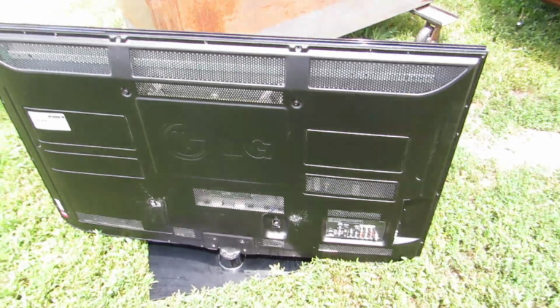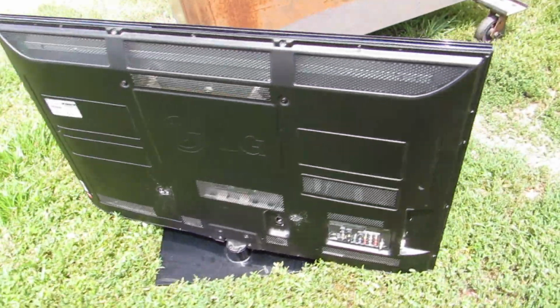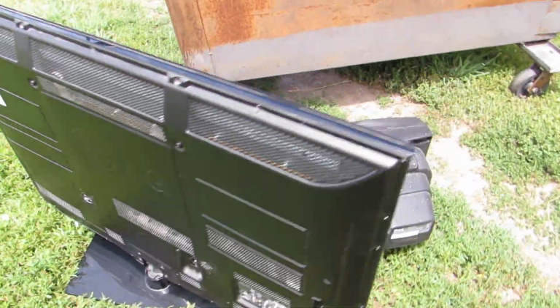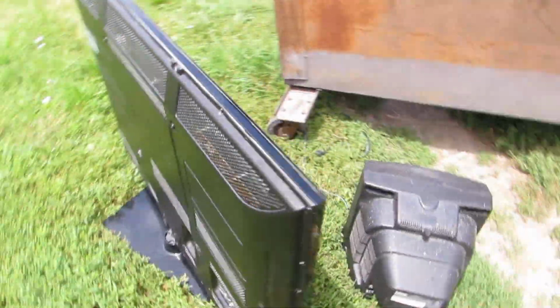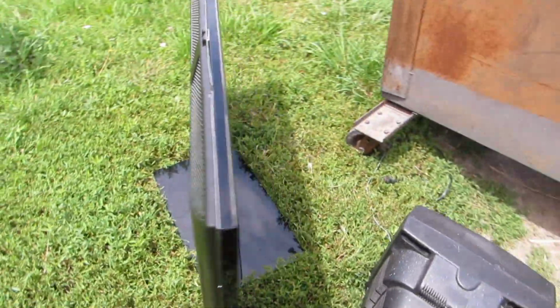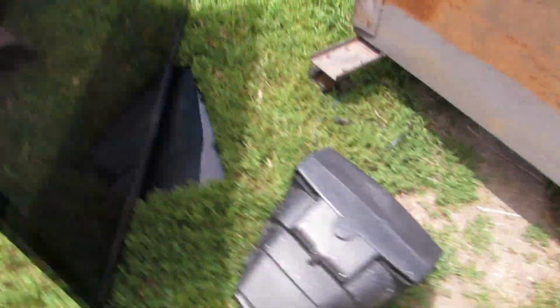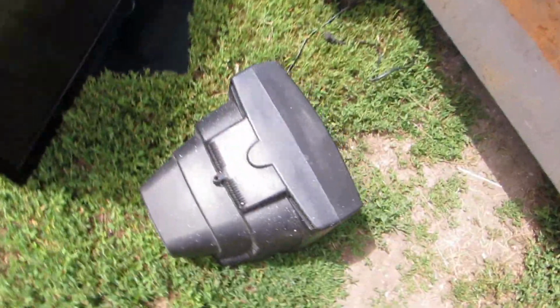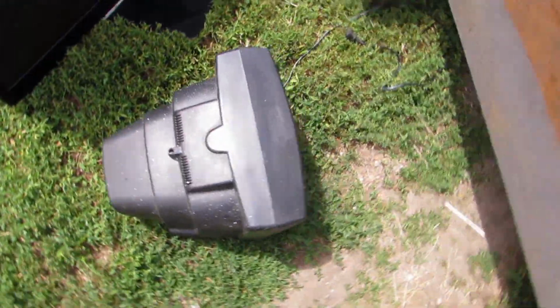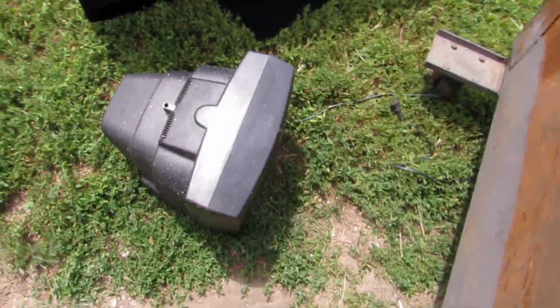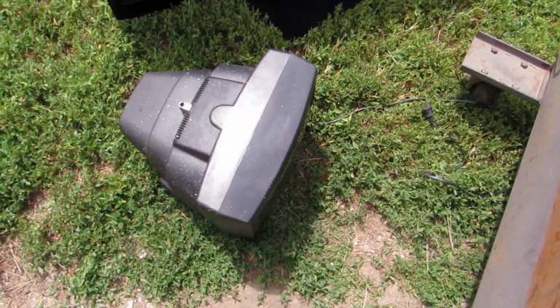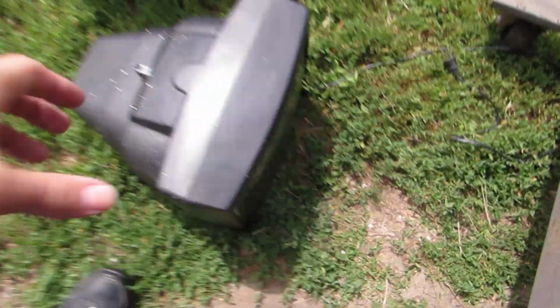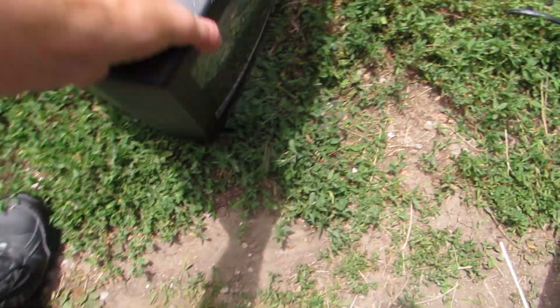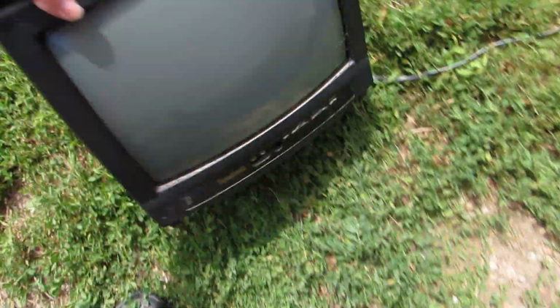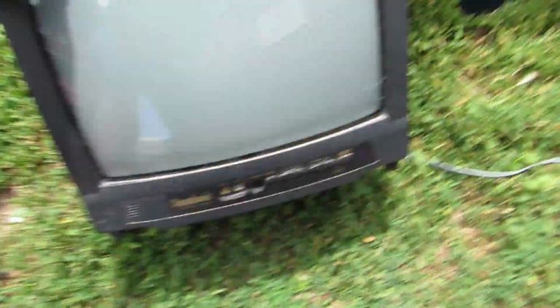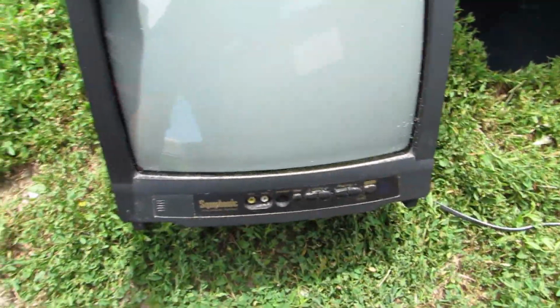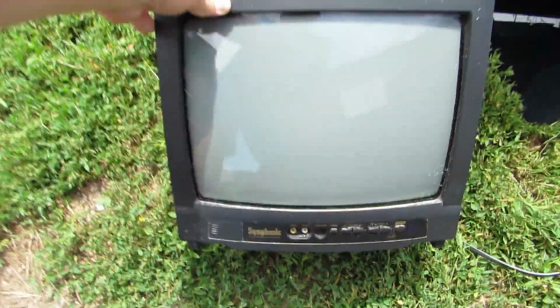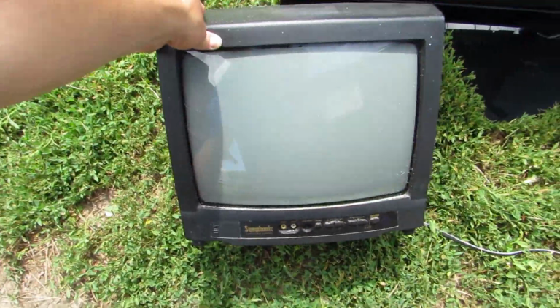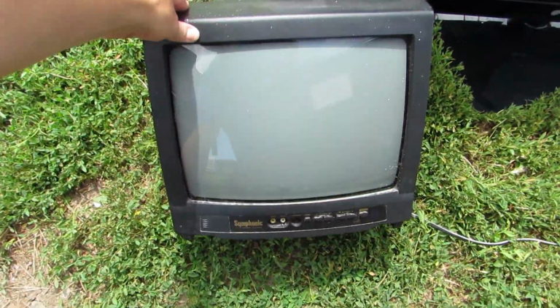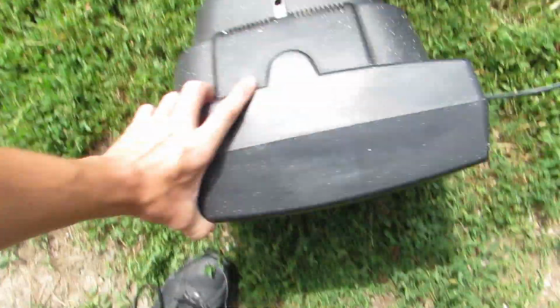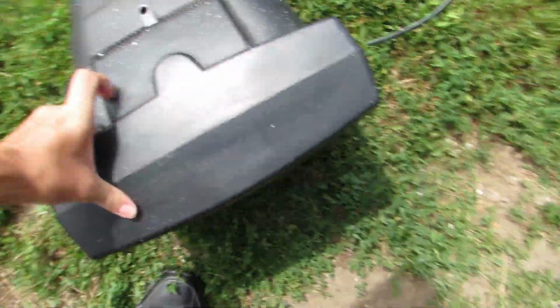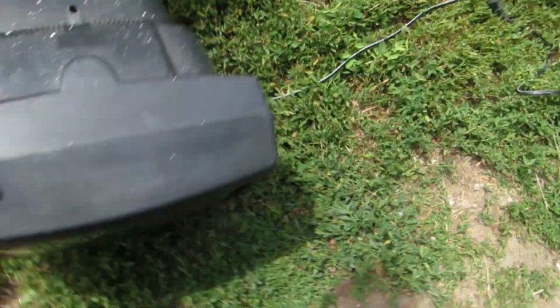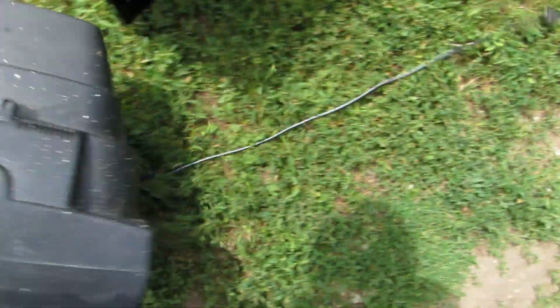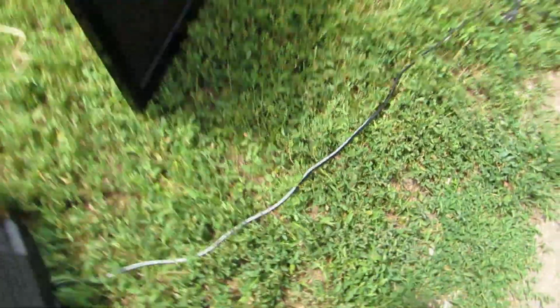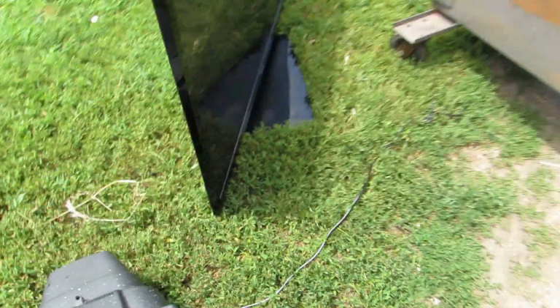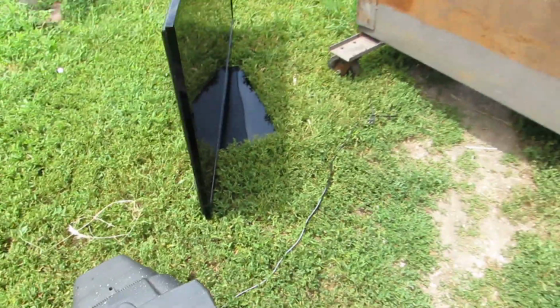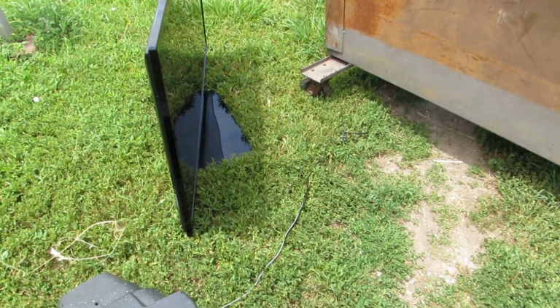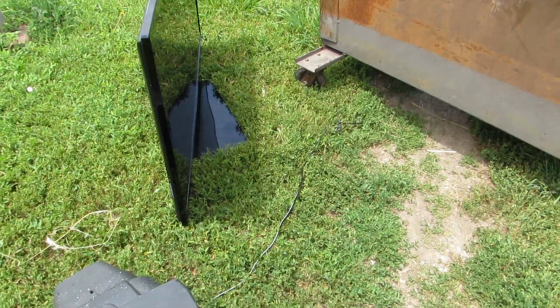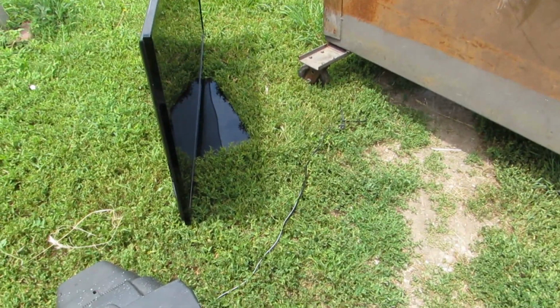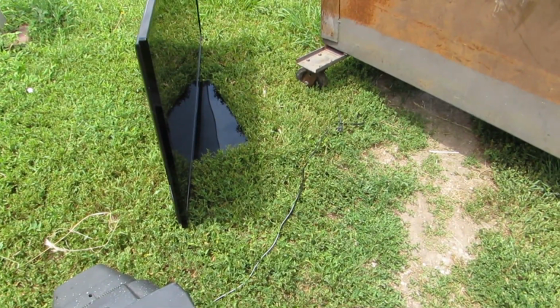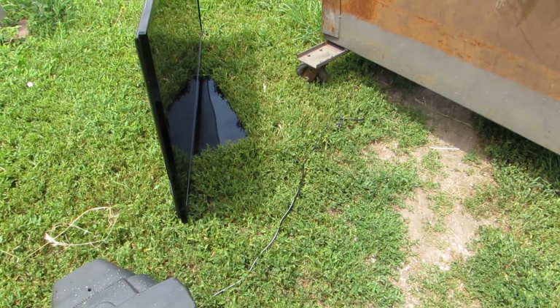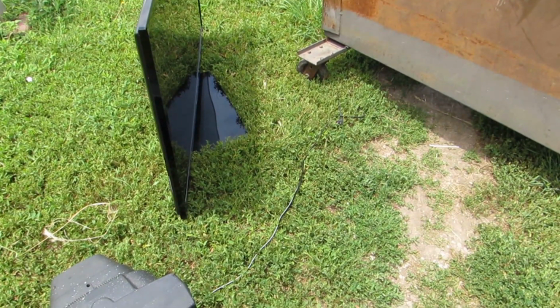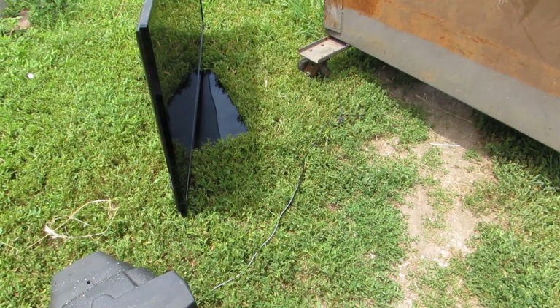Looks like we've got a little tiny old TV here — isn't that cute? That's nice too. We'll give it to somebody. I'm gonna put this TV in the car and we will get inside the dumpster.